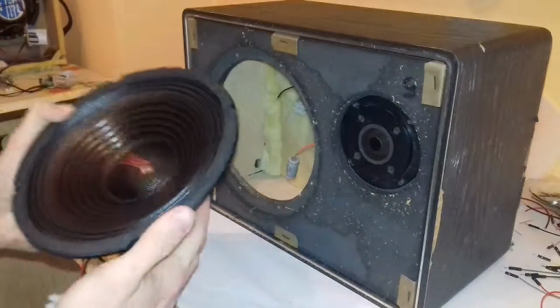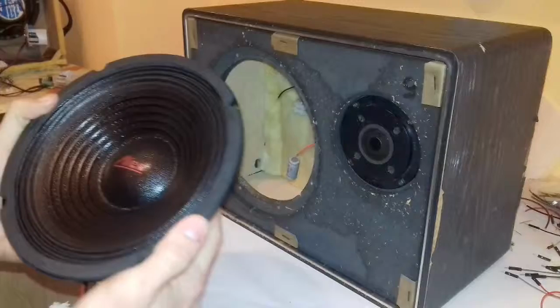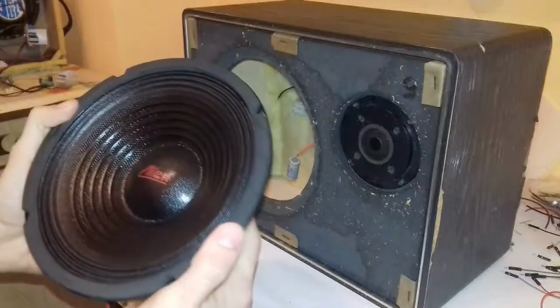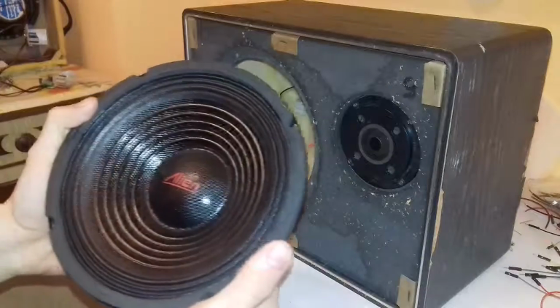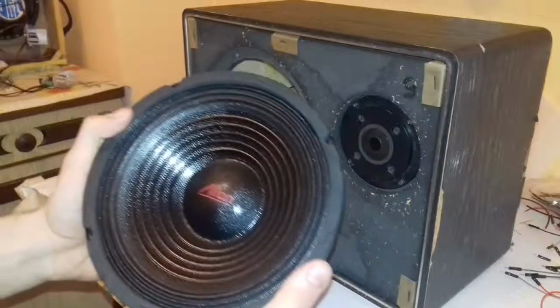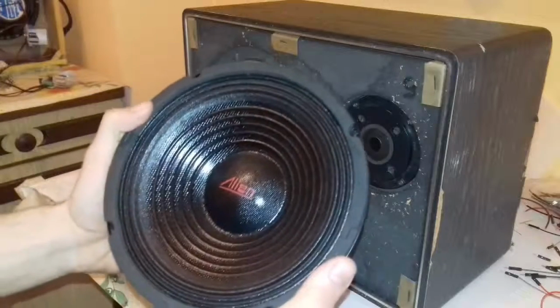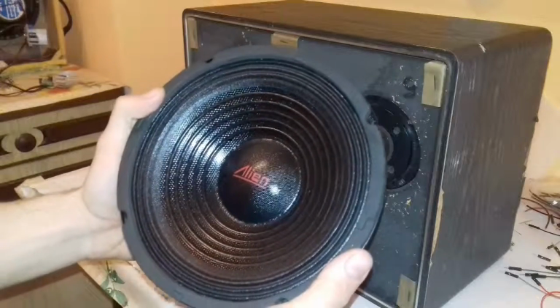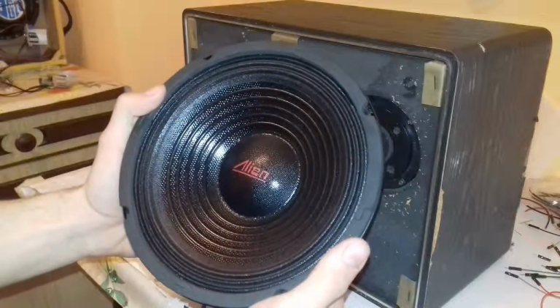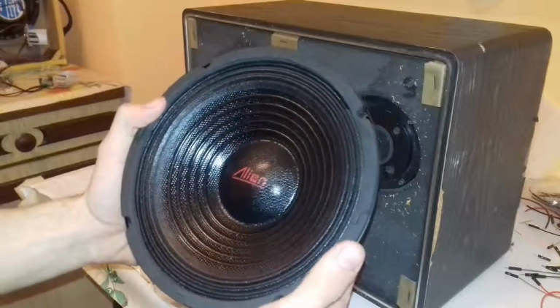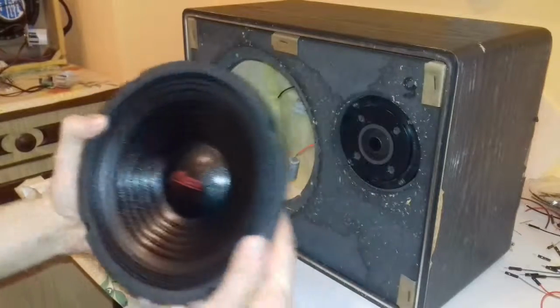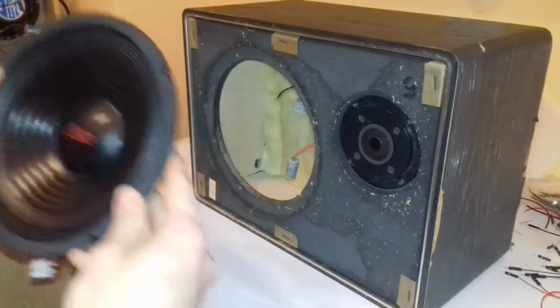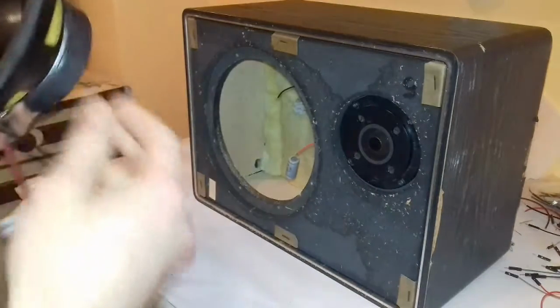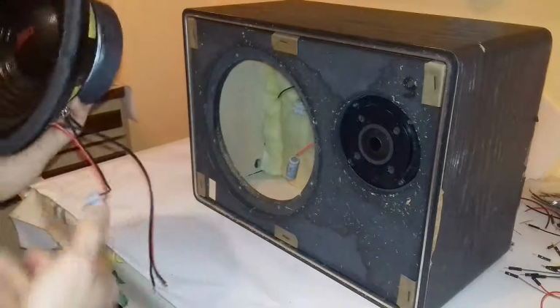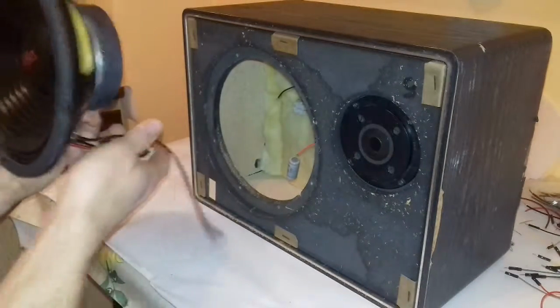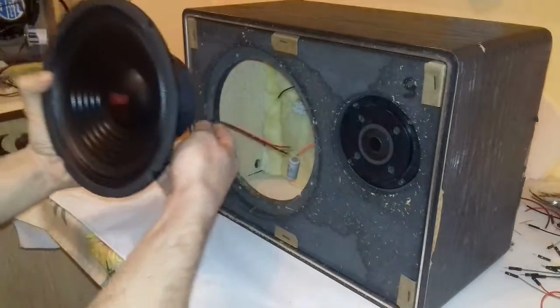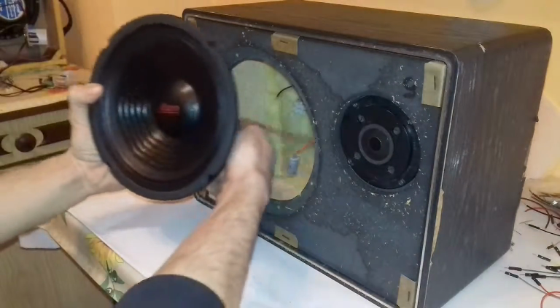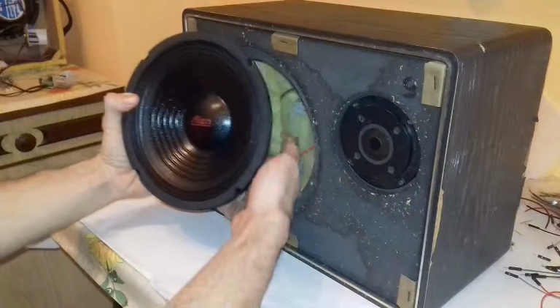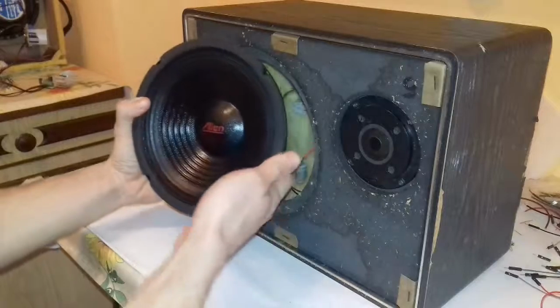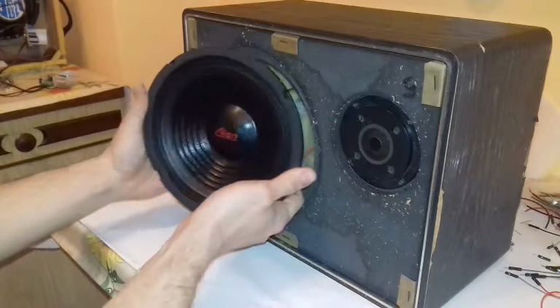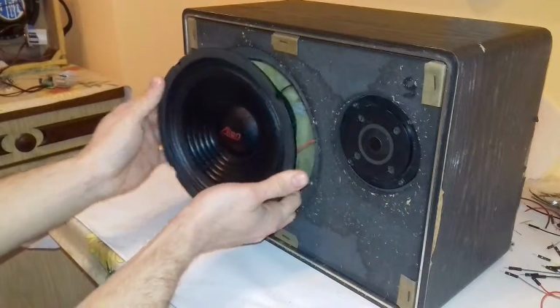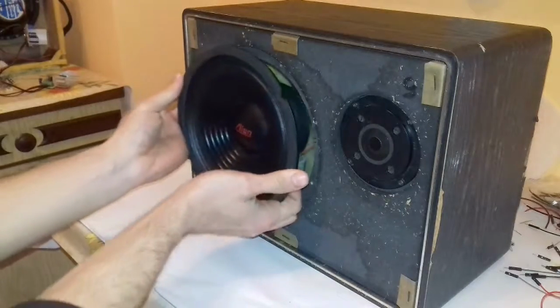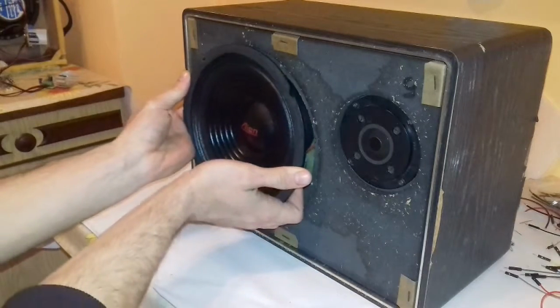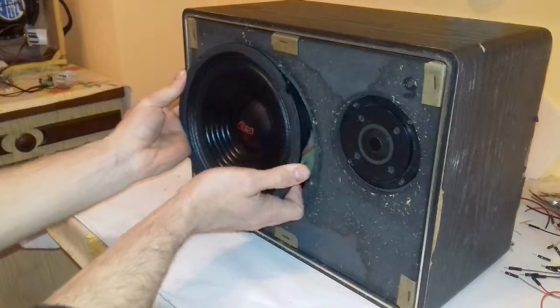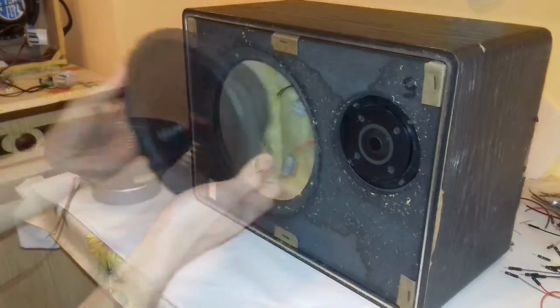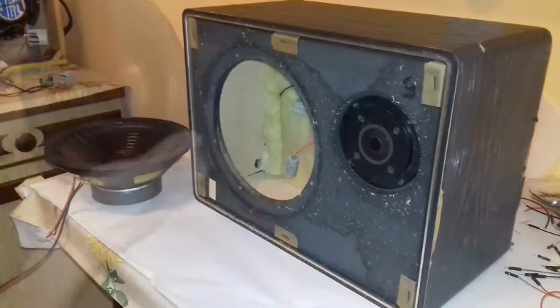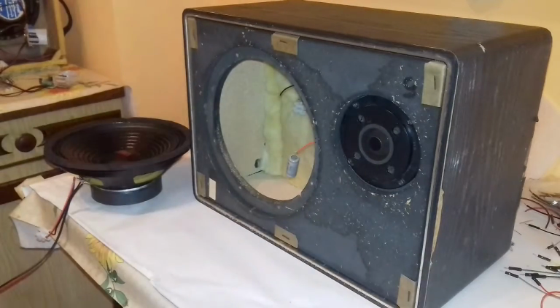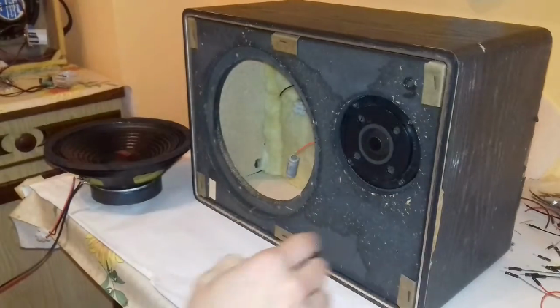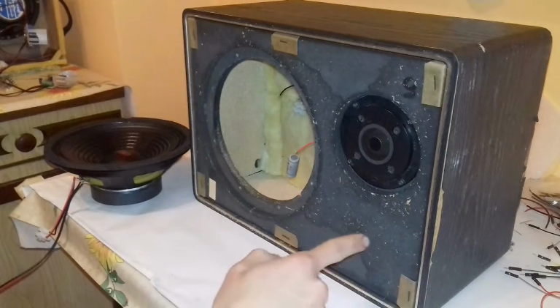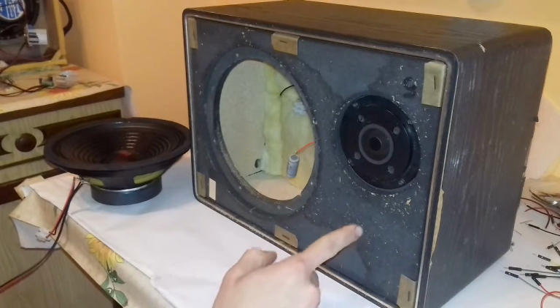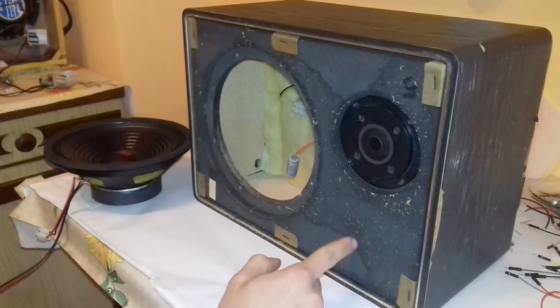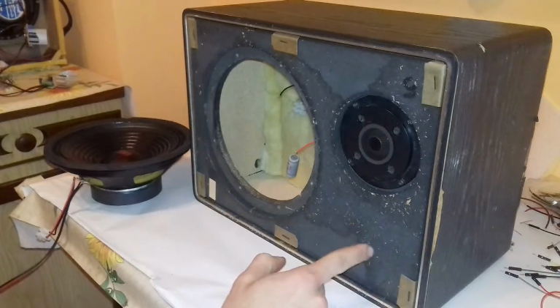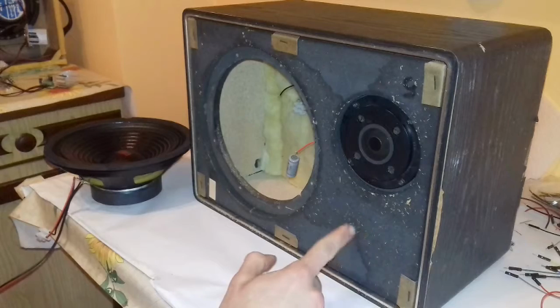This is the new speaker — a 4 ohm alien speaker. If you click on it now you can watch a short presentation video. I will also make a porthole for the bass reflex.